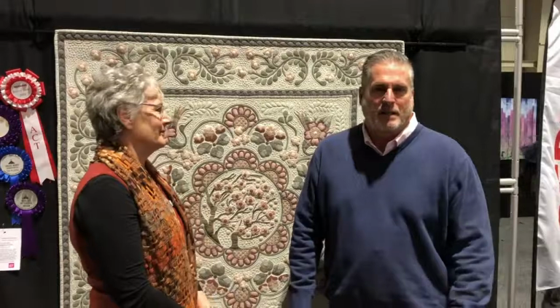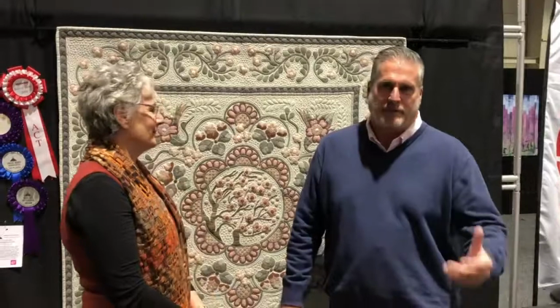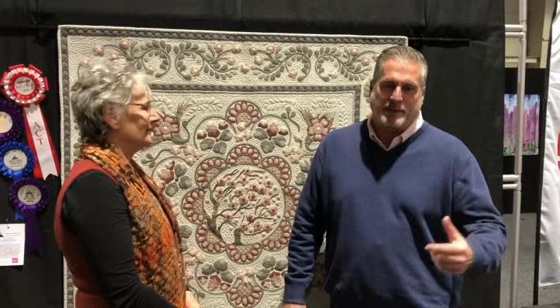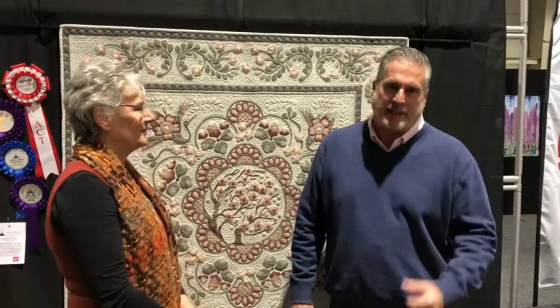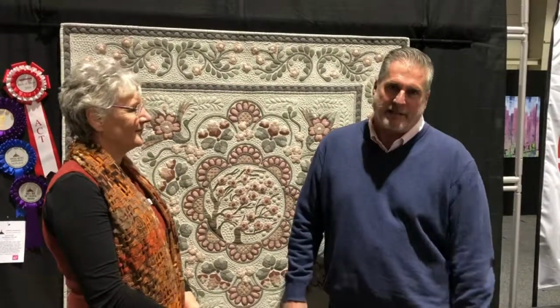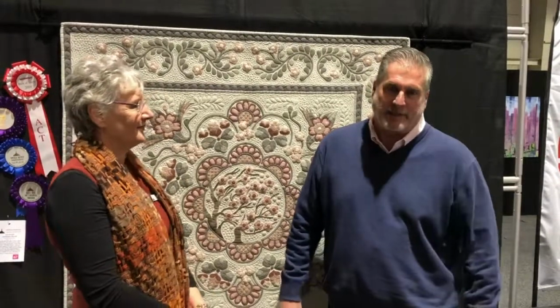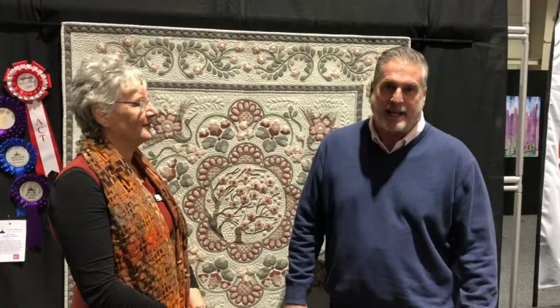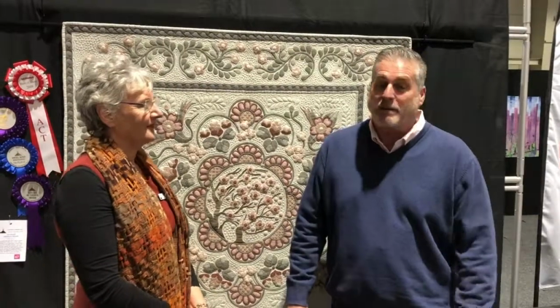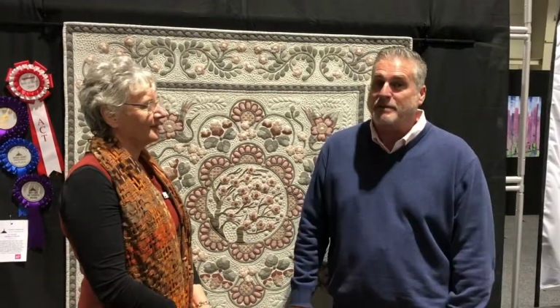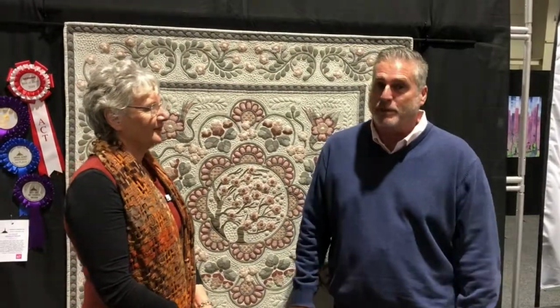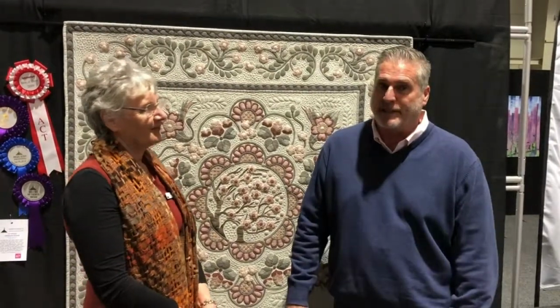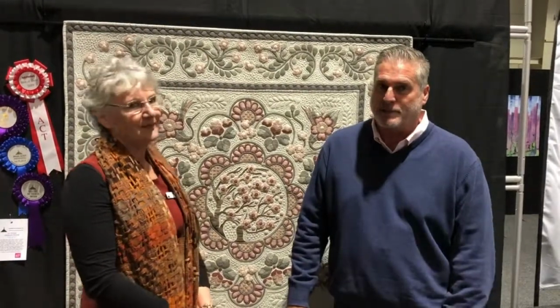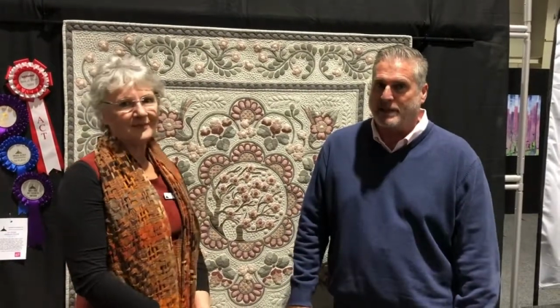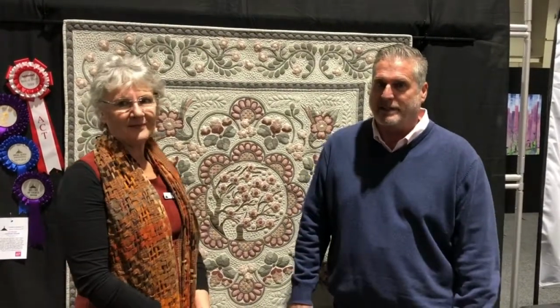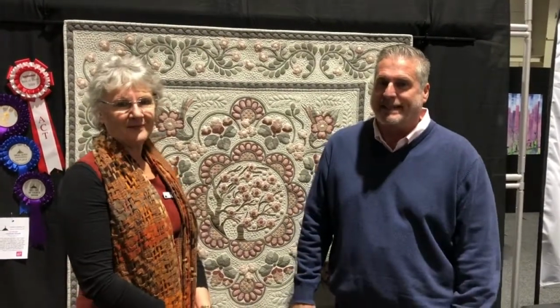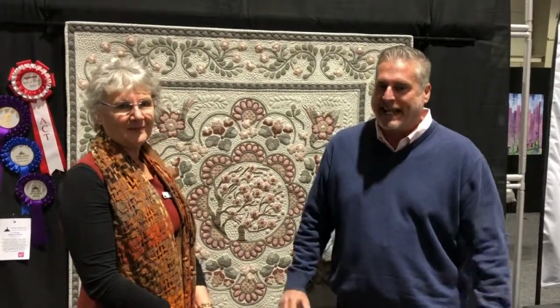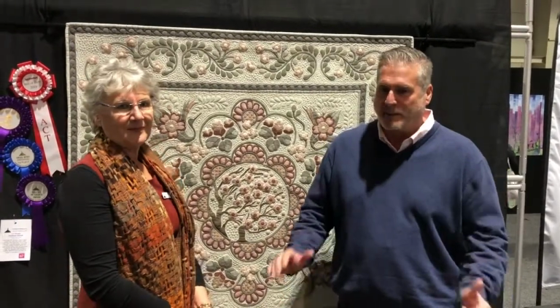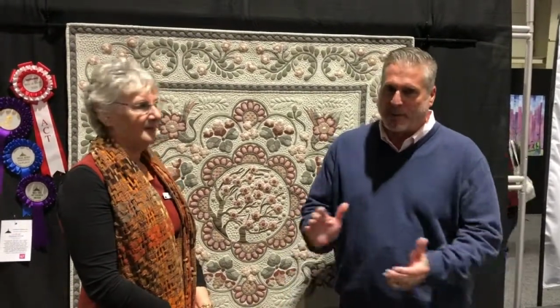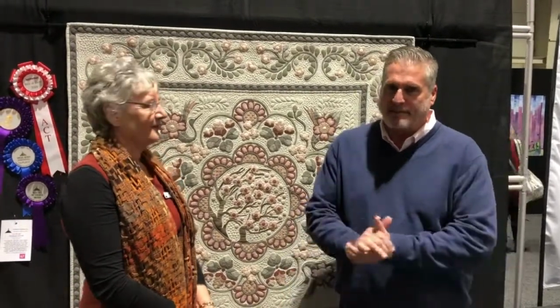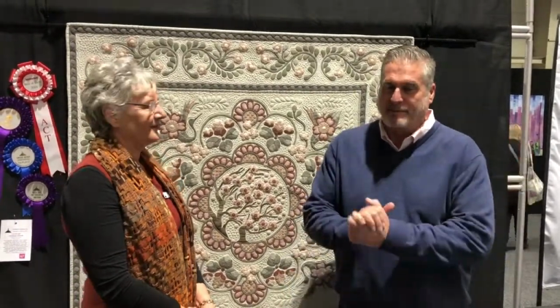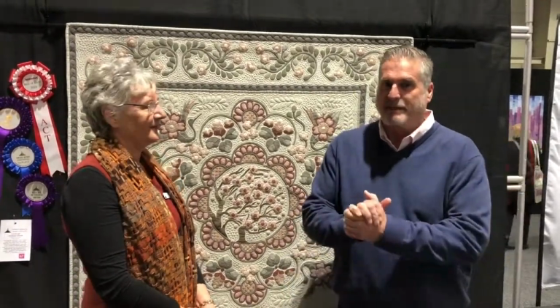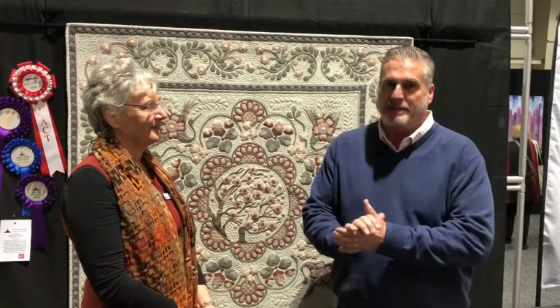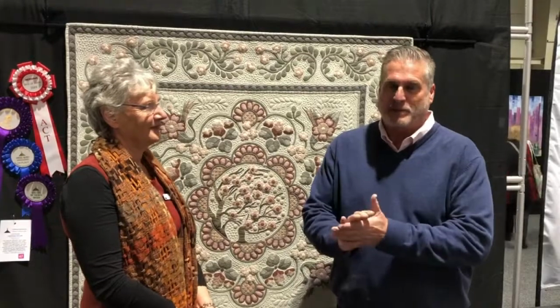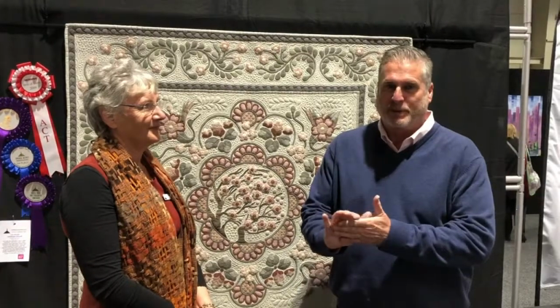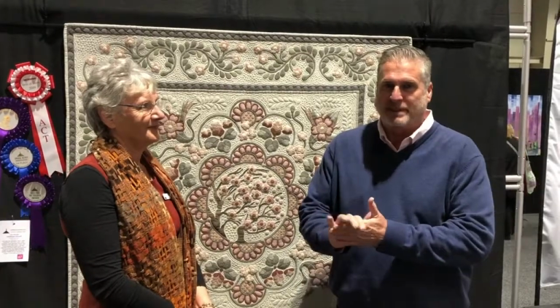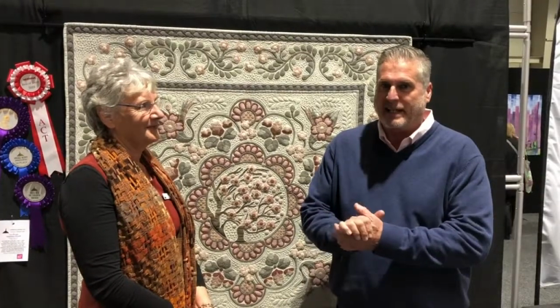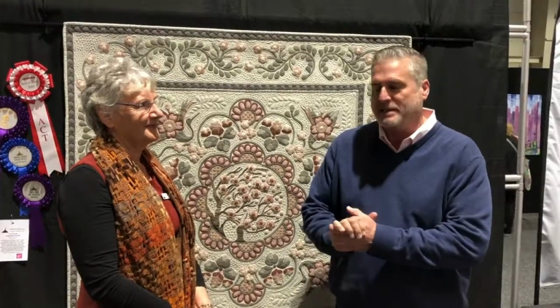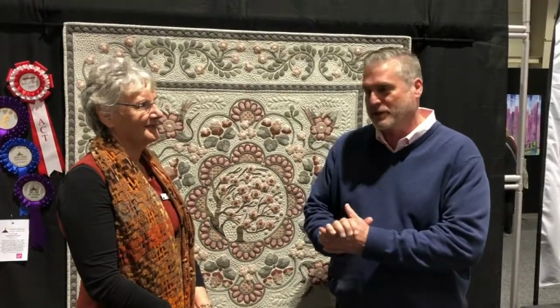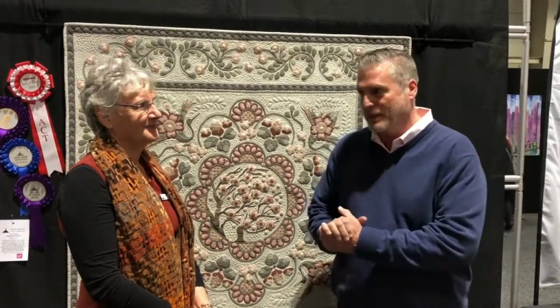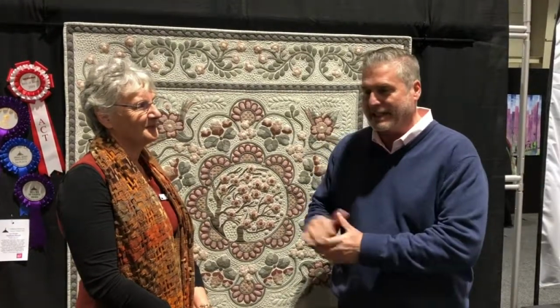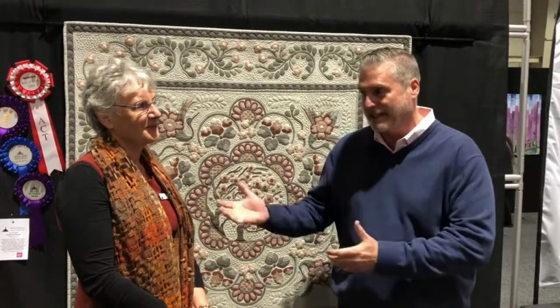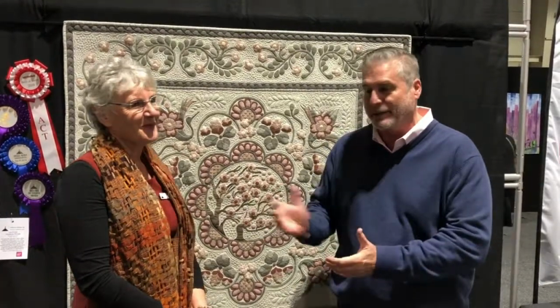Hi everyone, Greg here. We're at the Canberra Craft and Quilt Fair for 2019, and I'm with one very, very special person today, our Best of Show winner, Lynn Kerr.